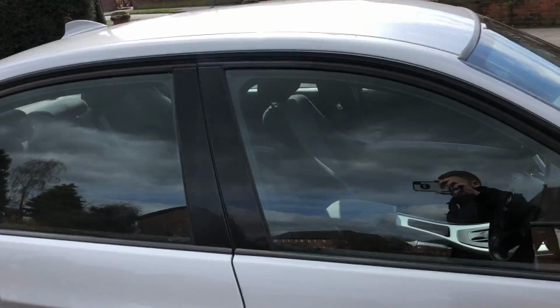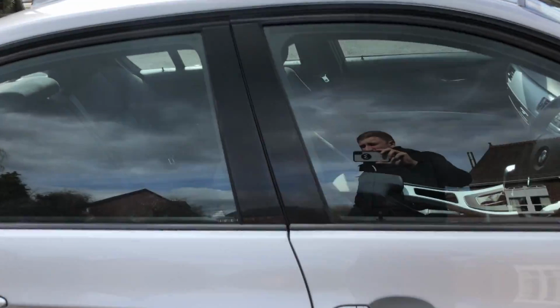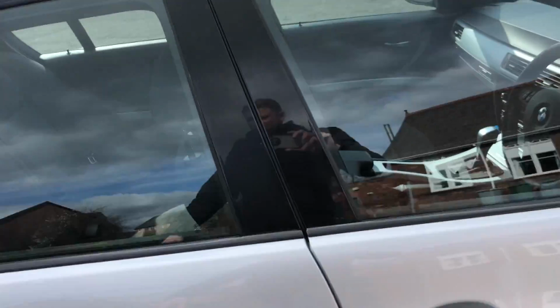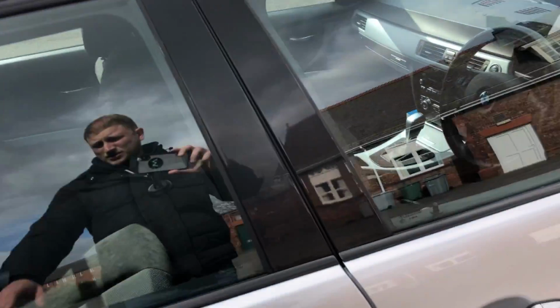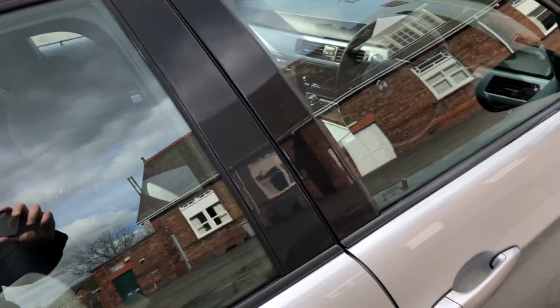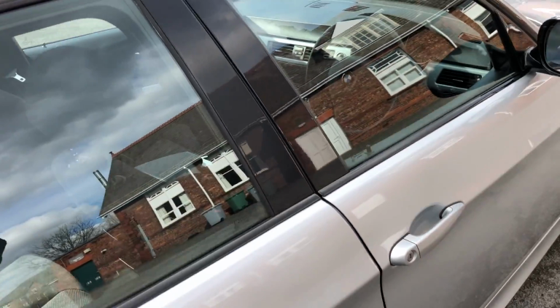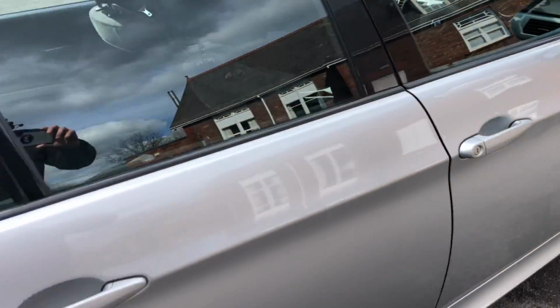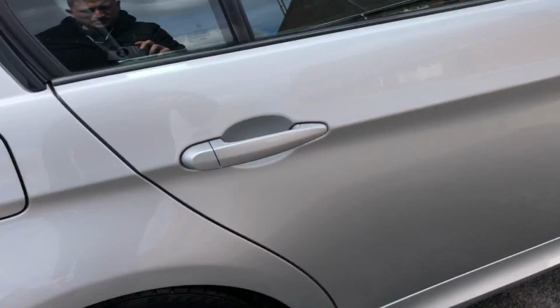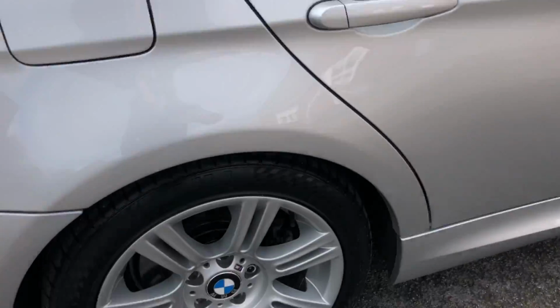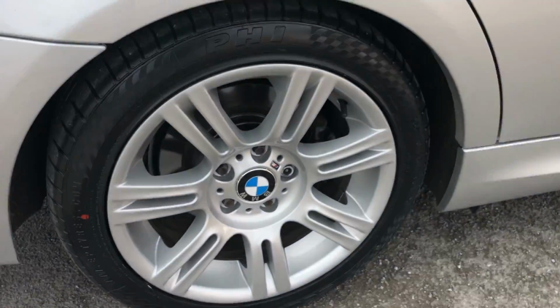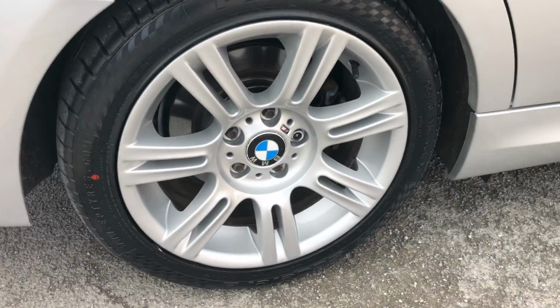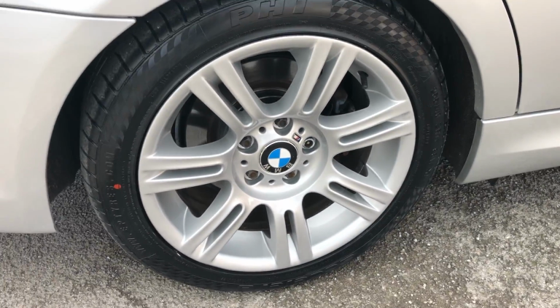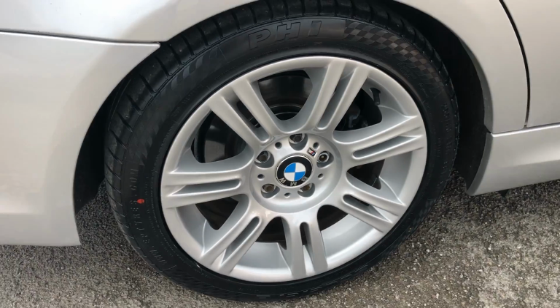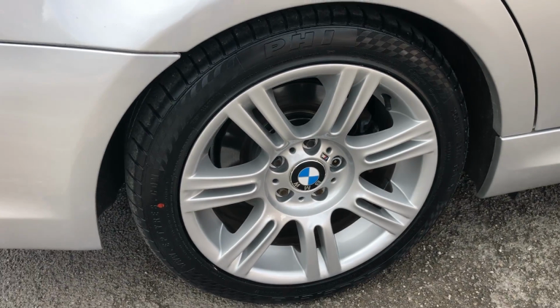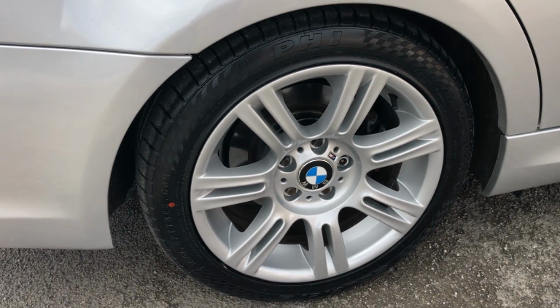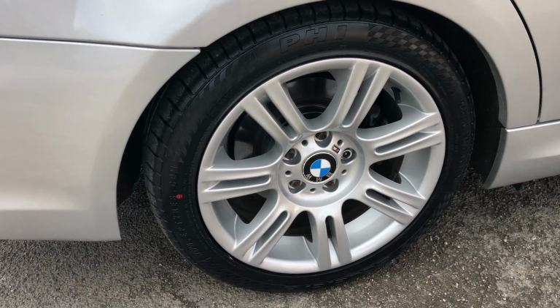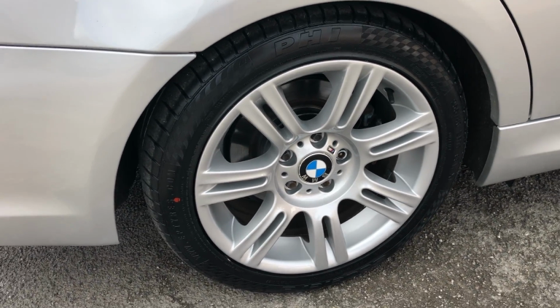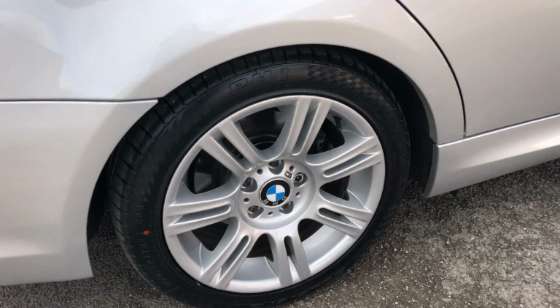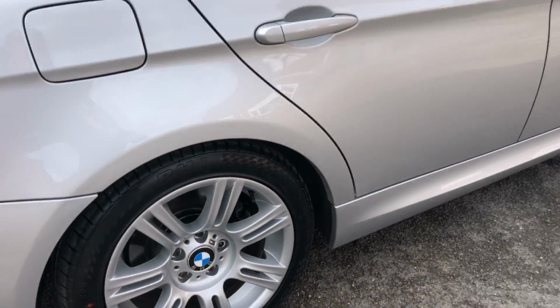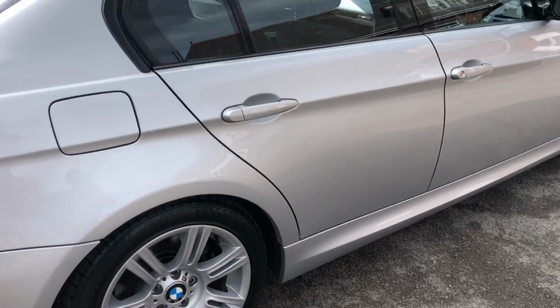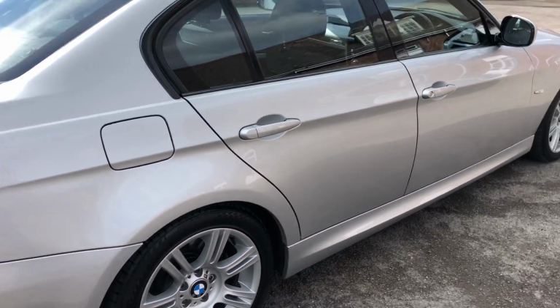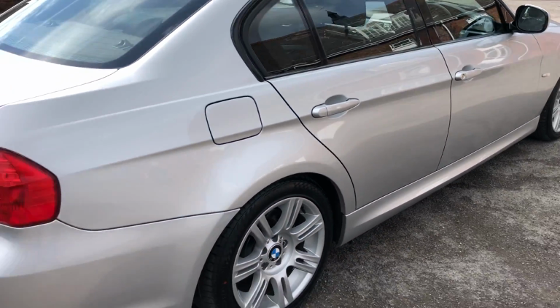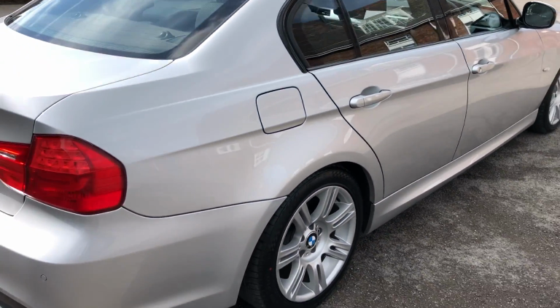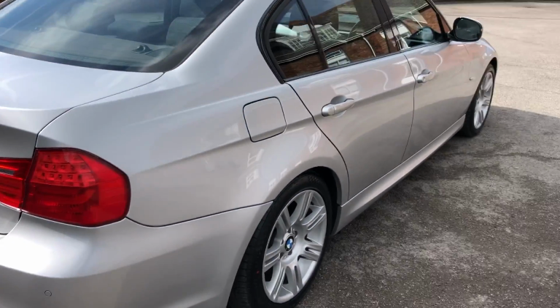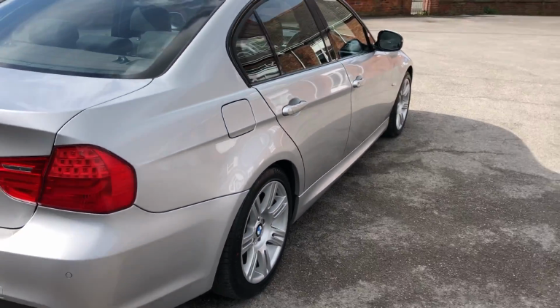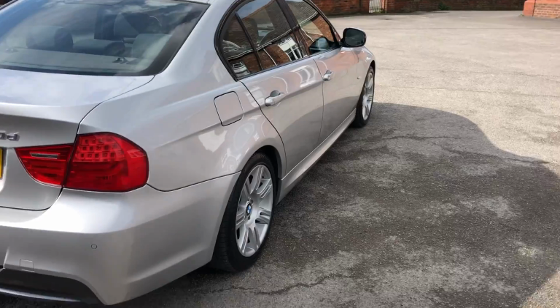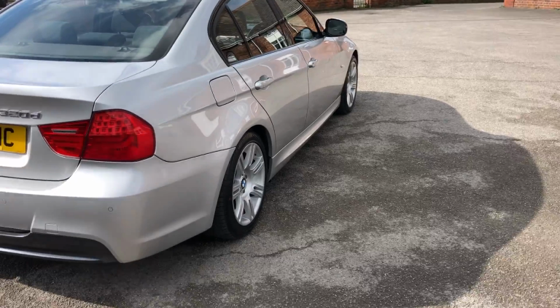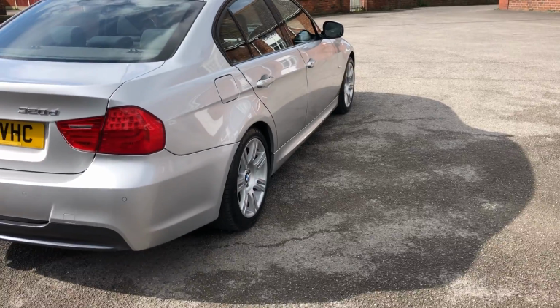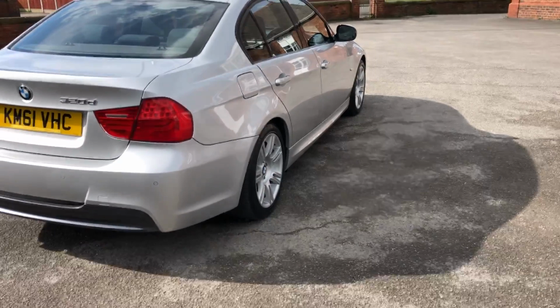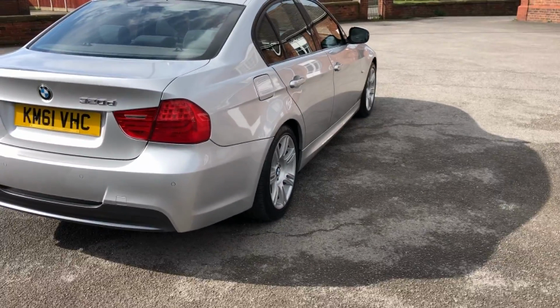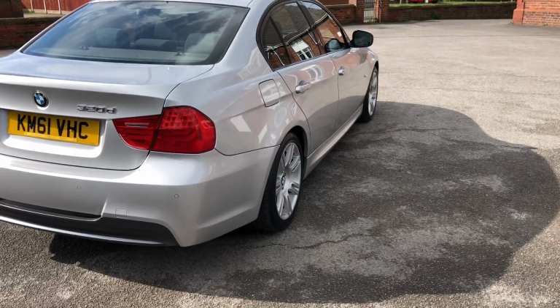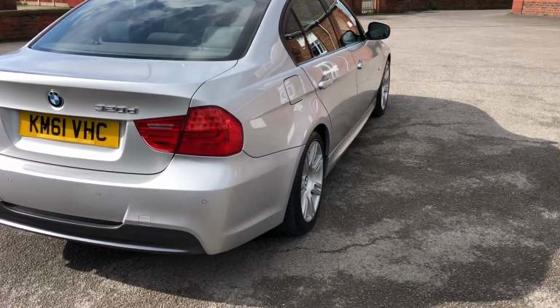It comes with a black trim around the windows. Rear wheels and tyres — it's just had two brand new tyres on the back. No major dents, scratches or marks — there are no marks on there at all.